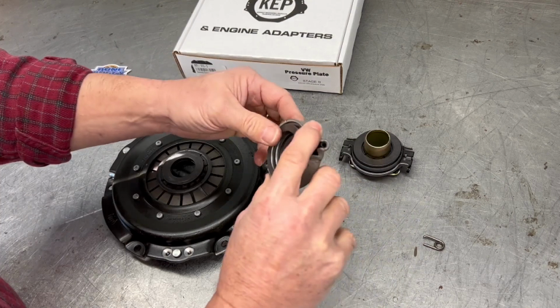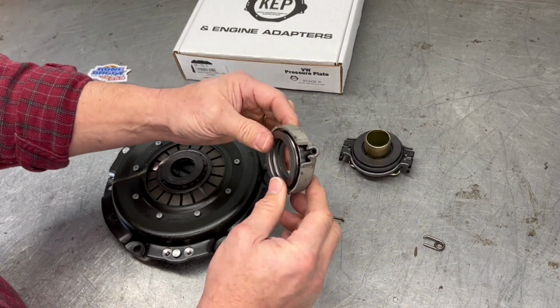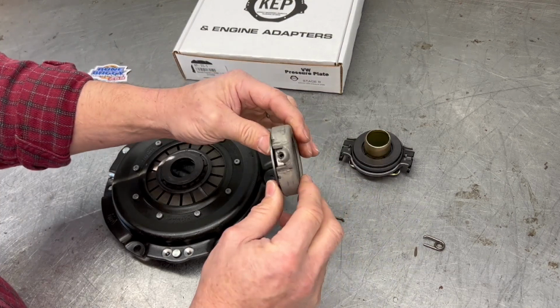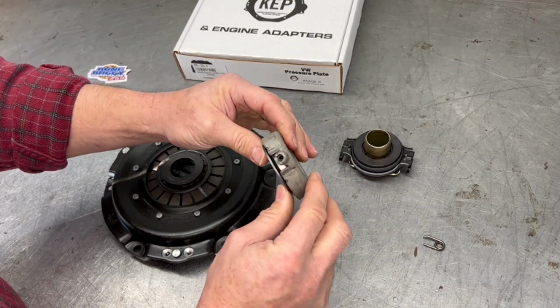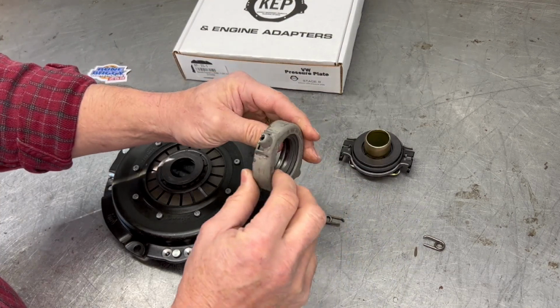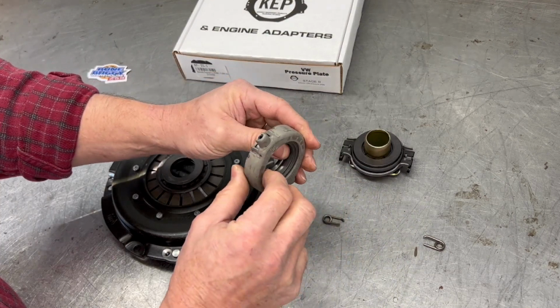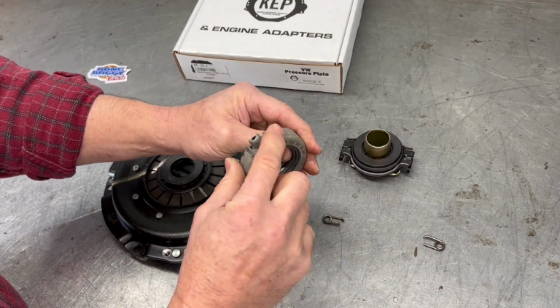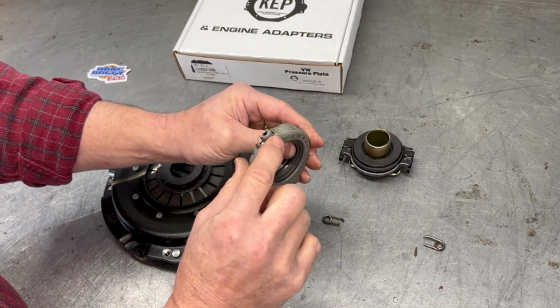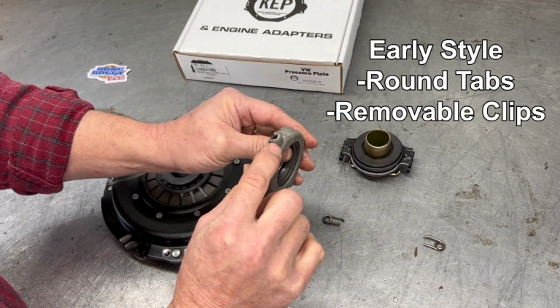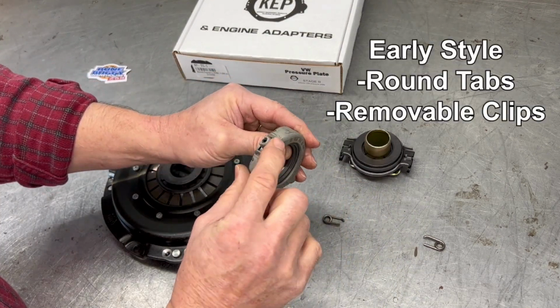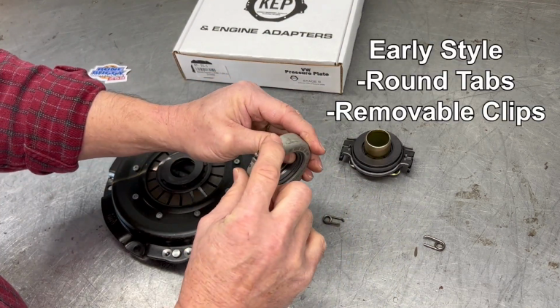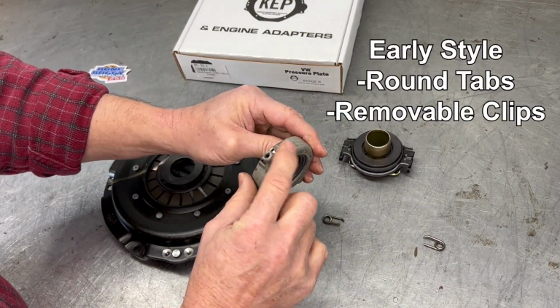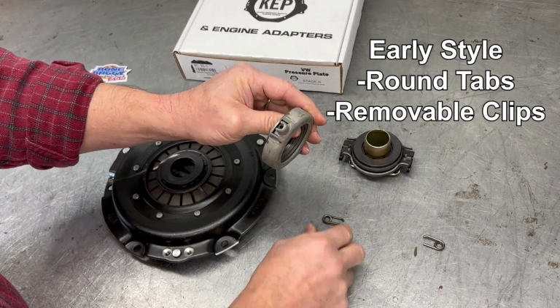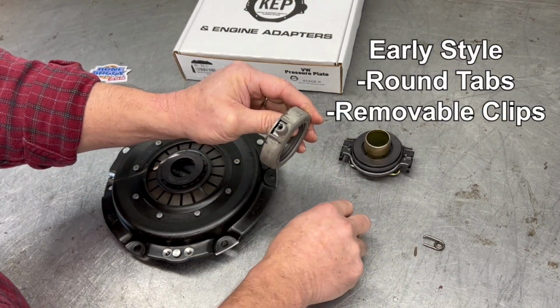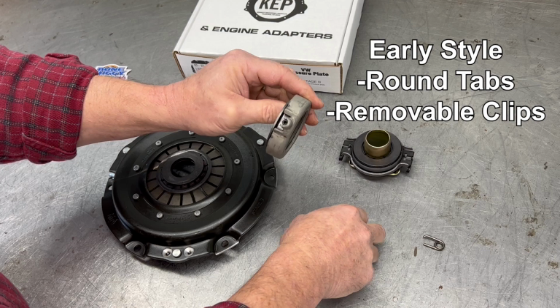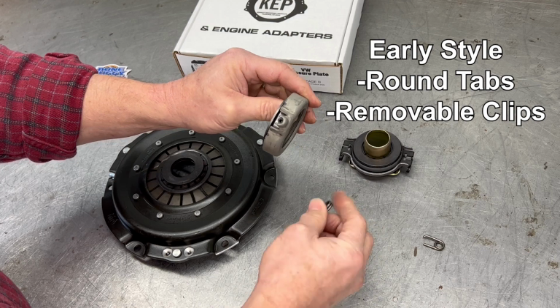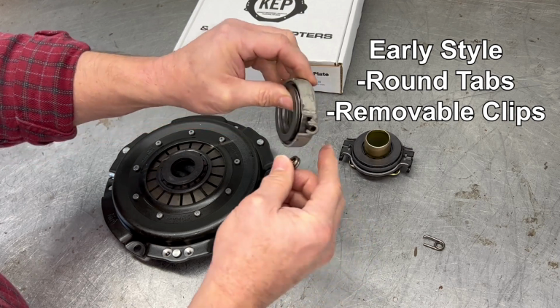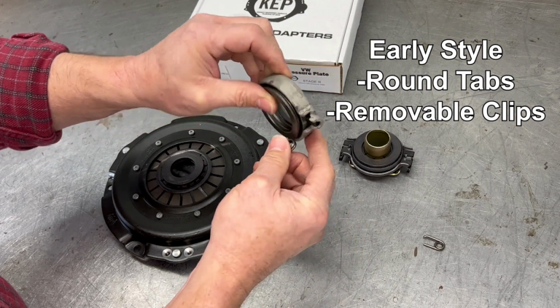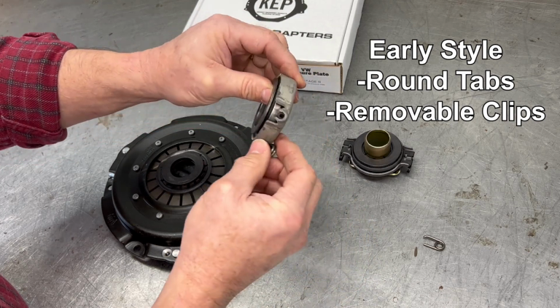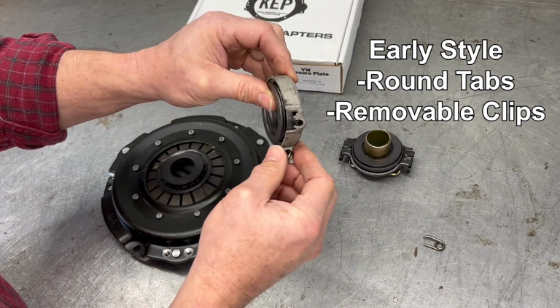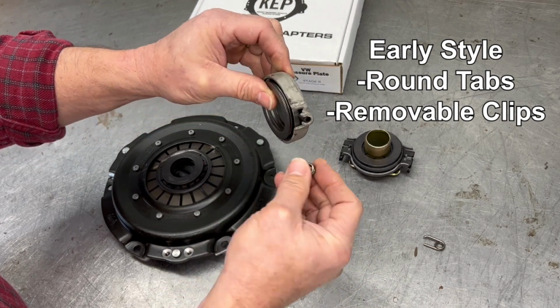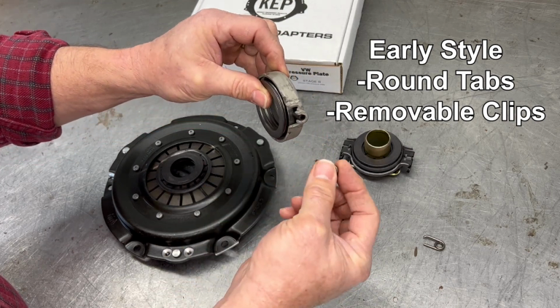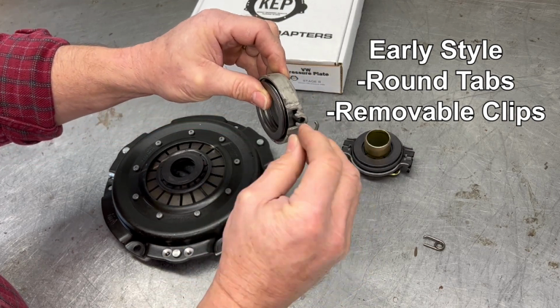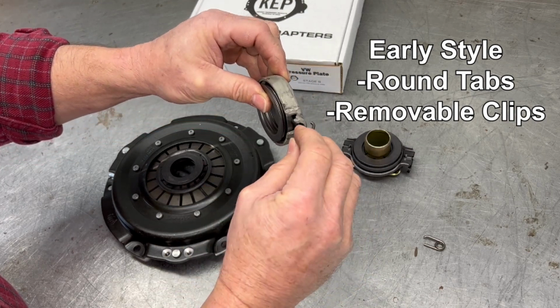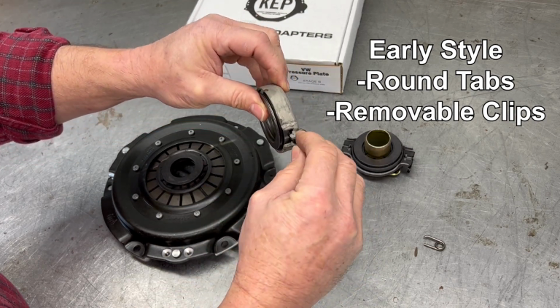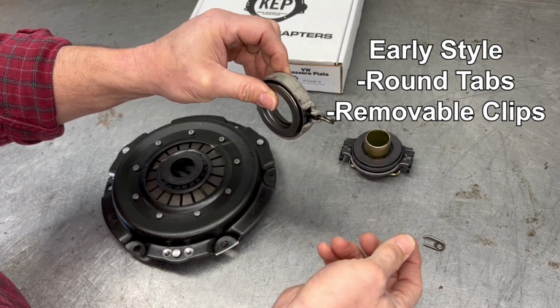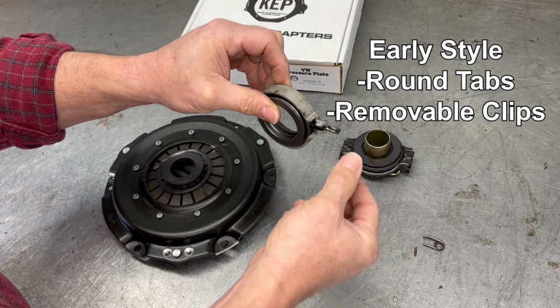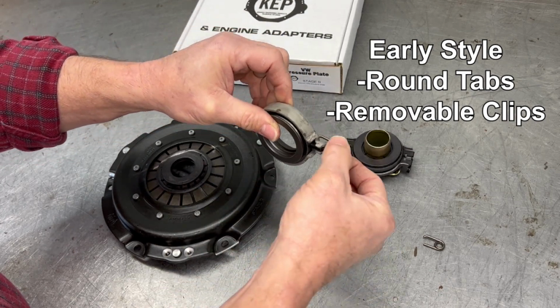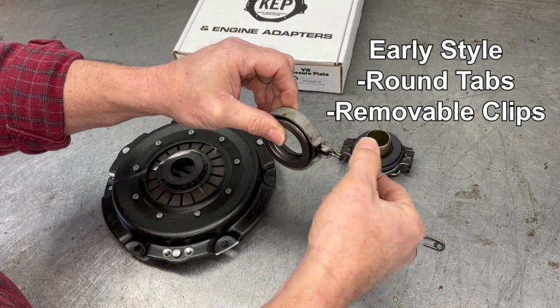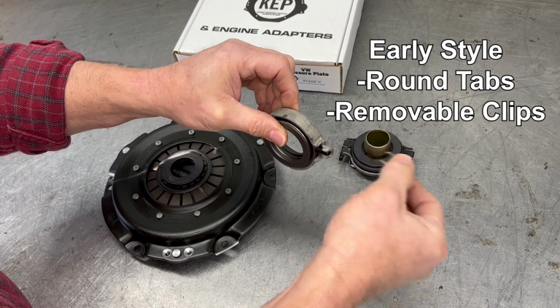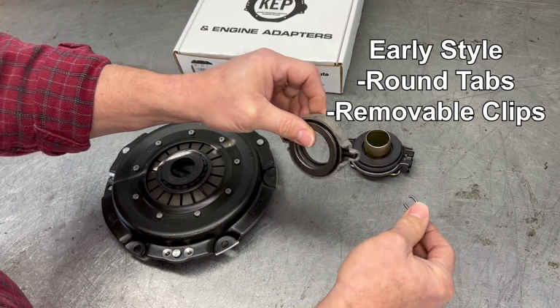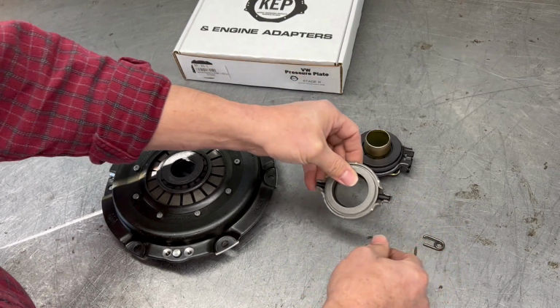One of the easy ways to tell an early throw-out bearing is it's rounded, it is floppy in the transmission, and it's held on with removable clips.